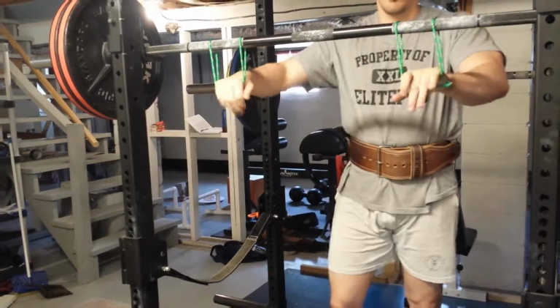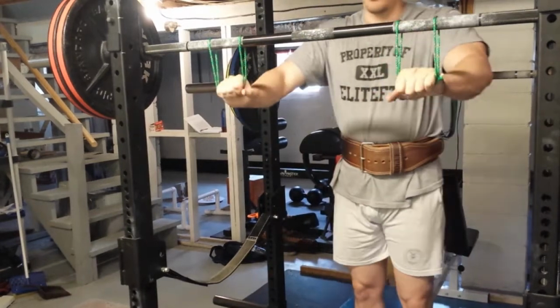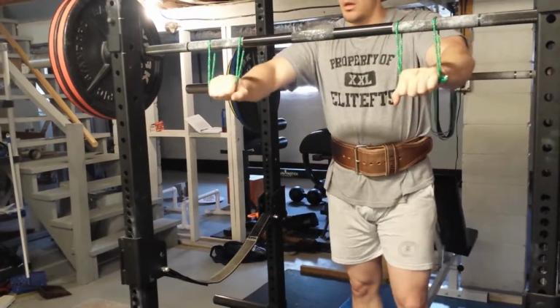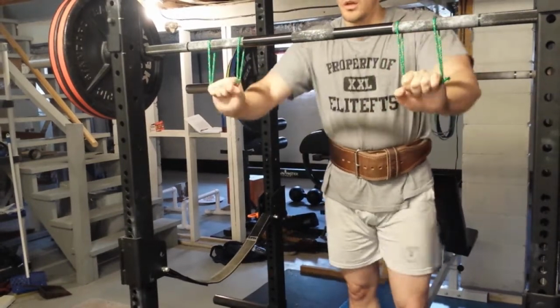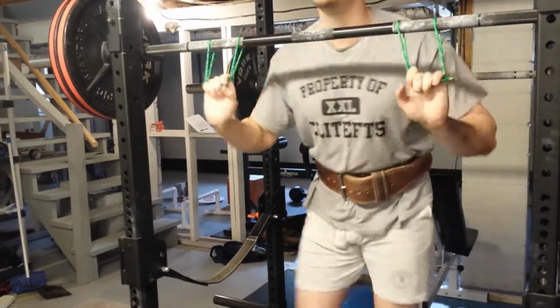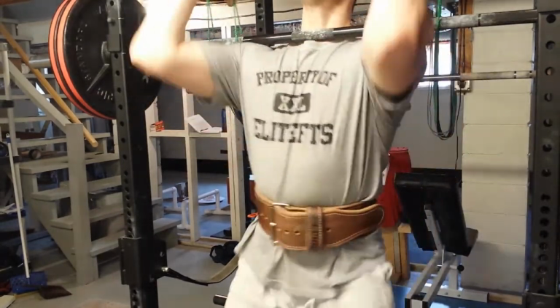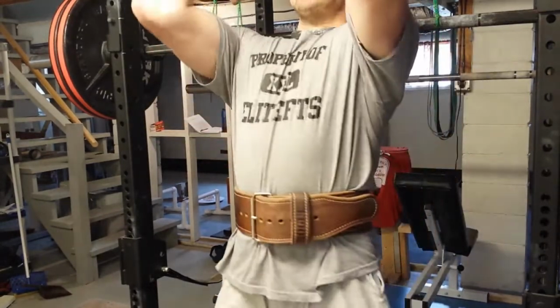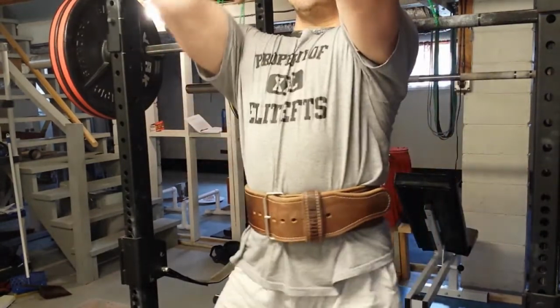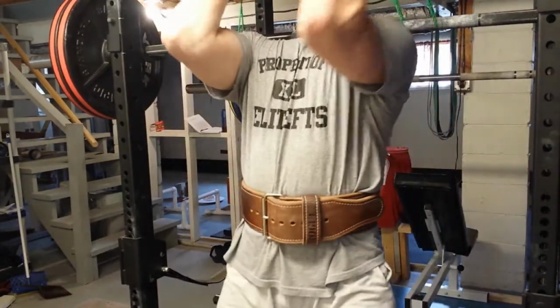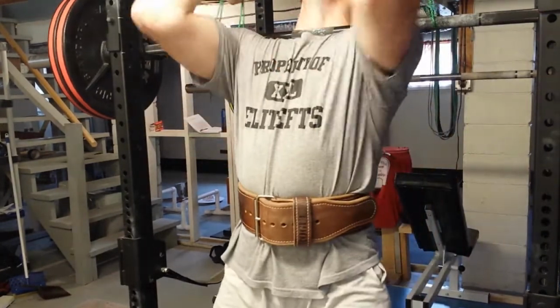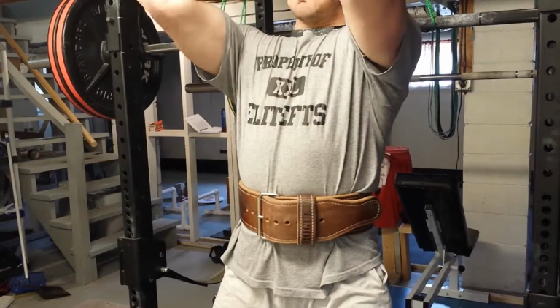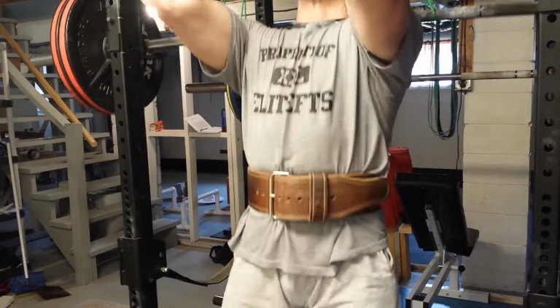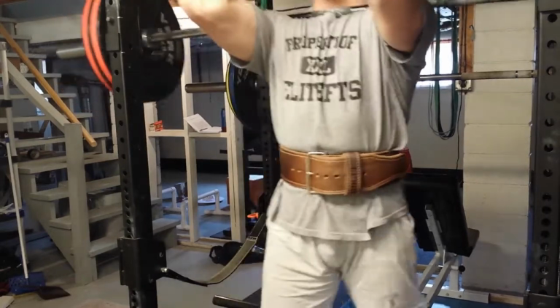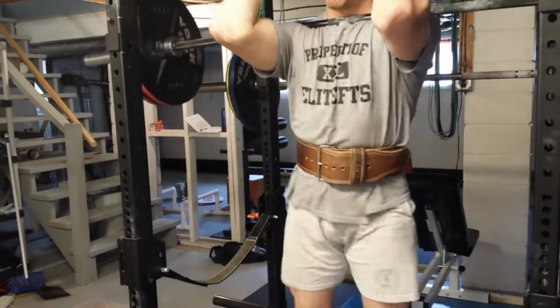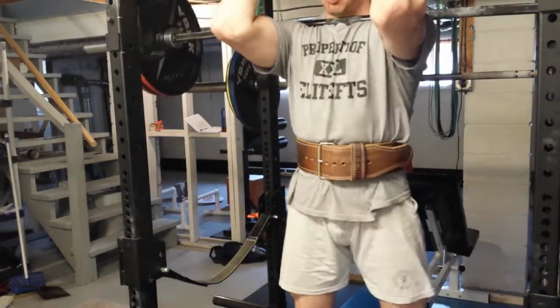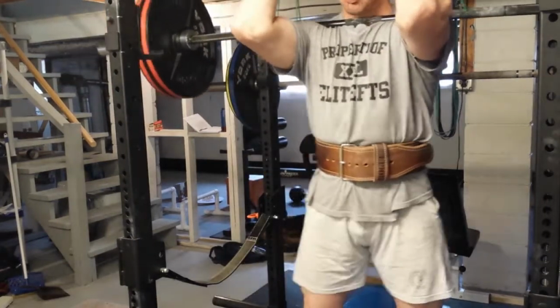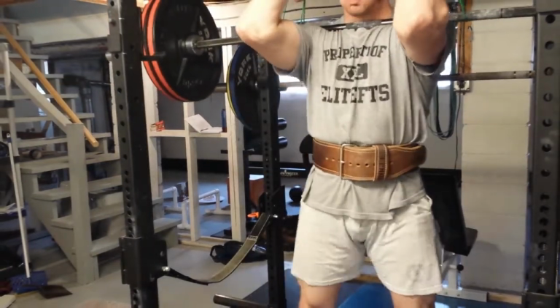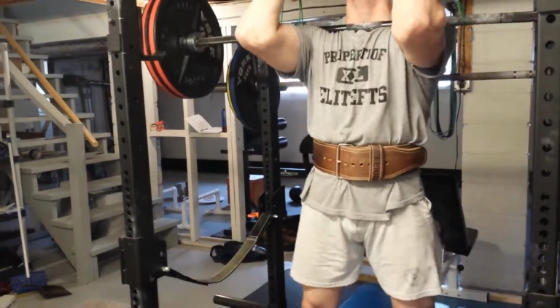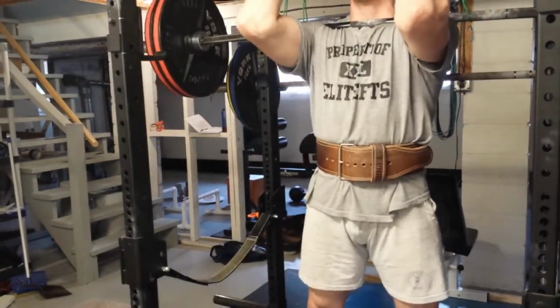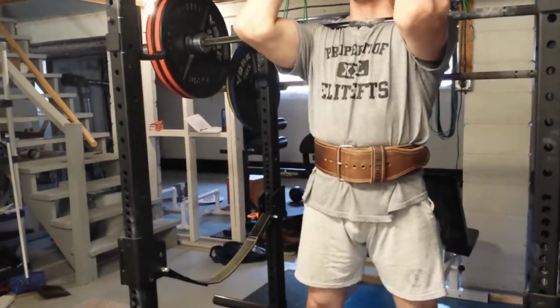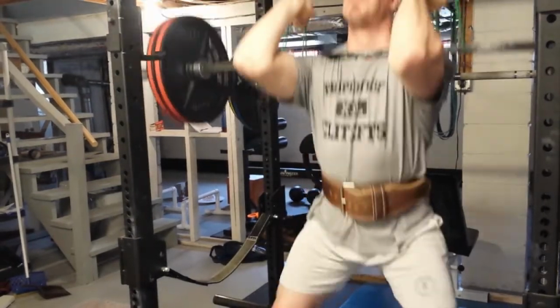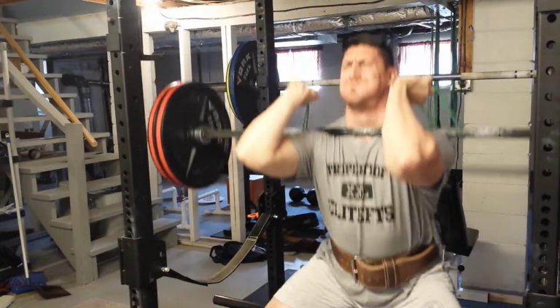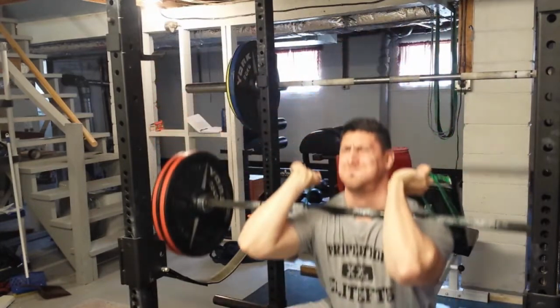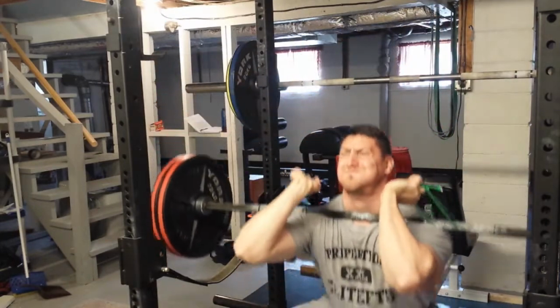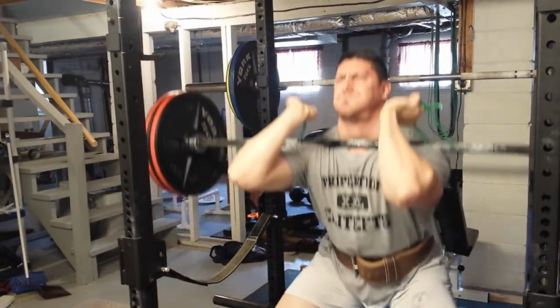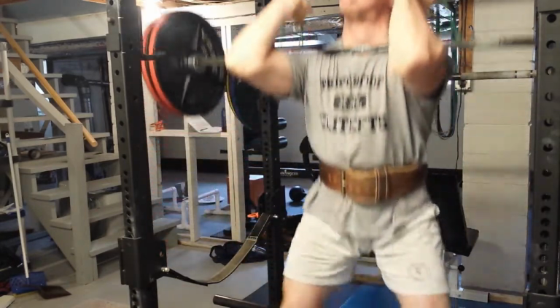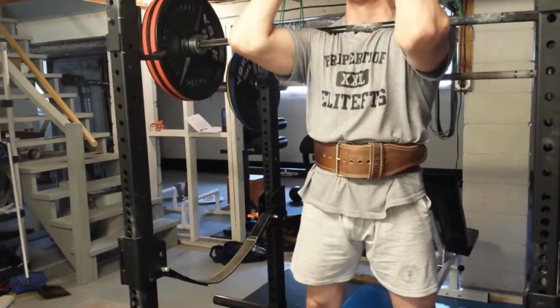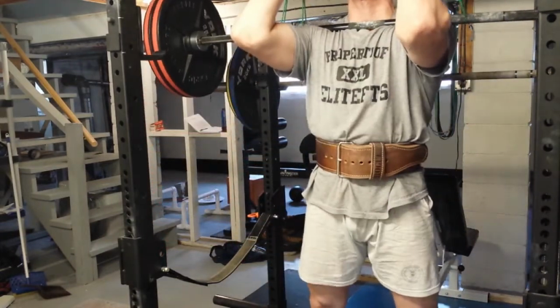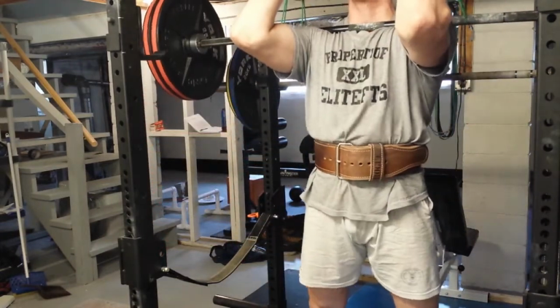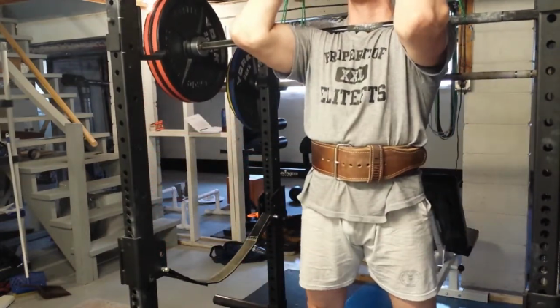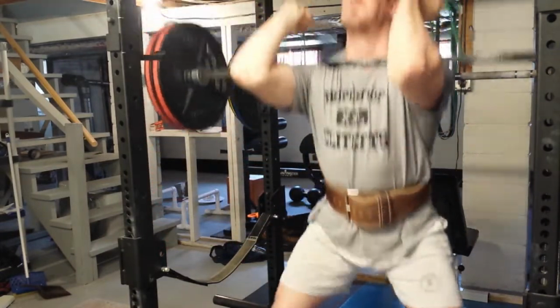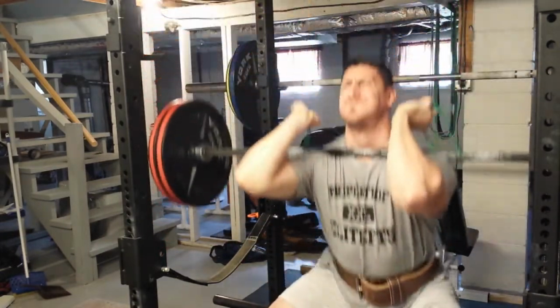Adjust them however they feel comfortable, and same thing for bar placement — you just have your hands in the loops instead of on the bar. So those are three ways that can help you out with front squats.